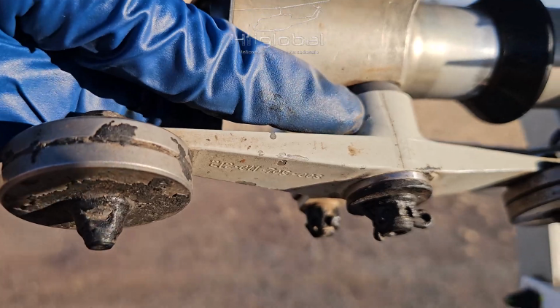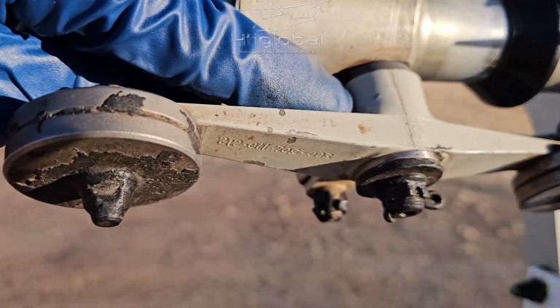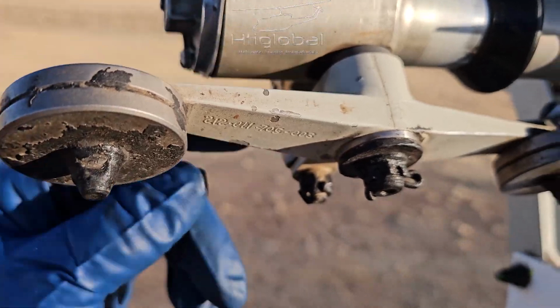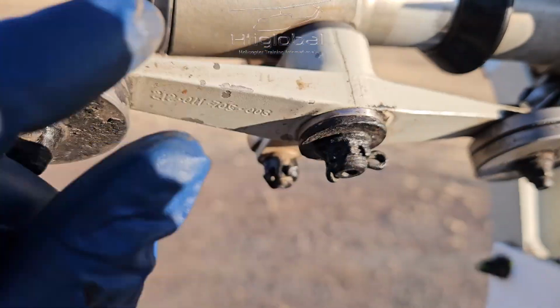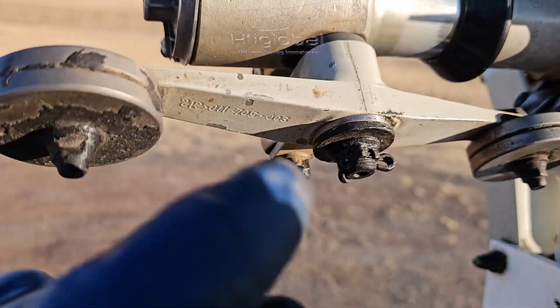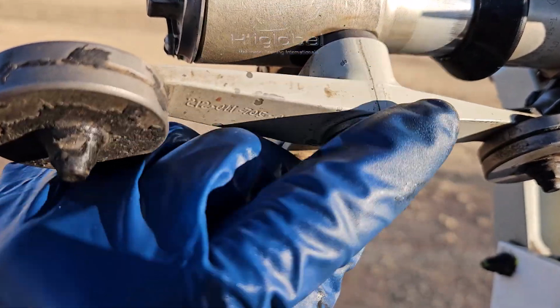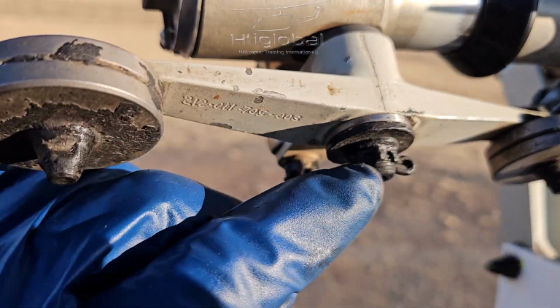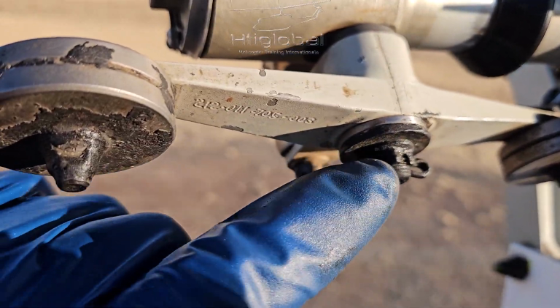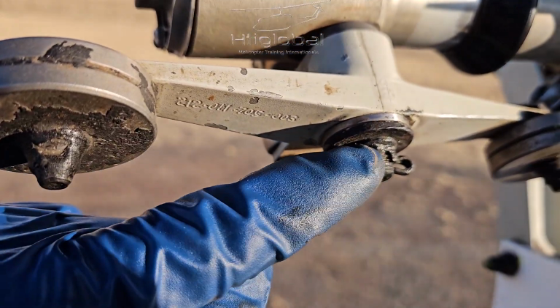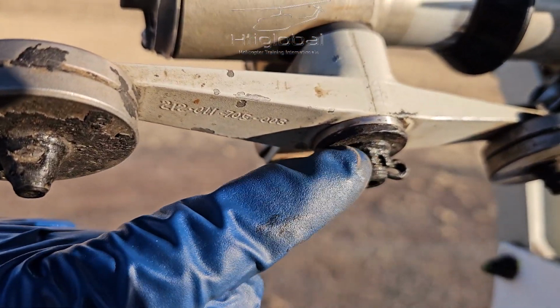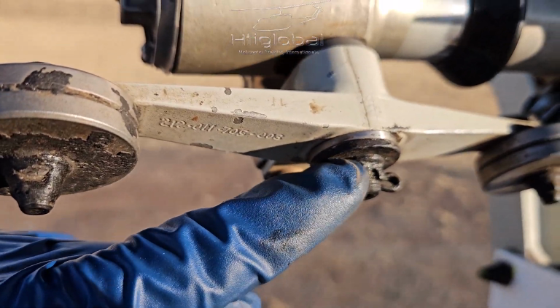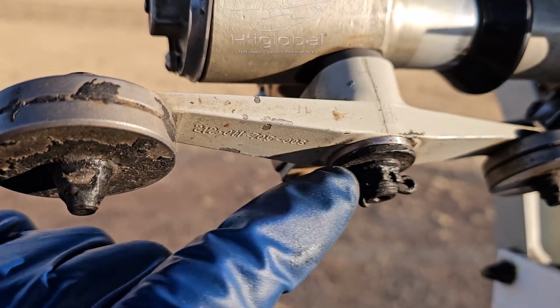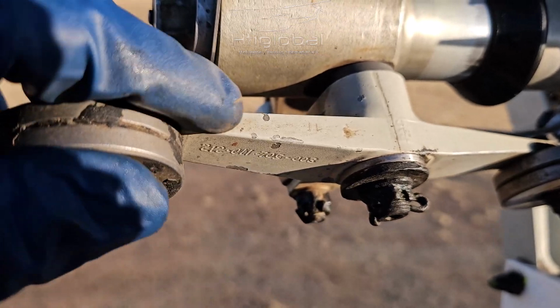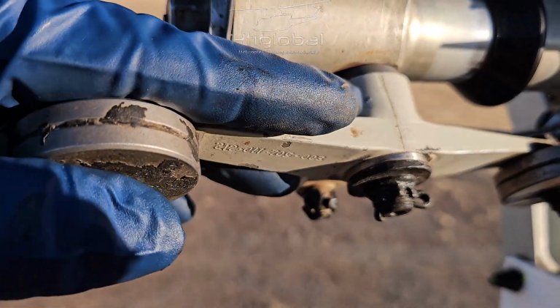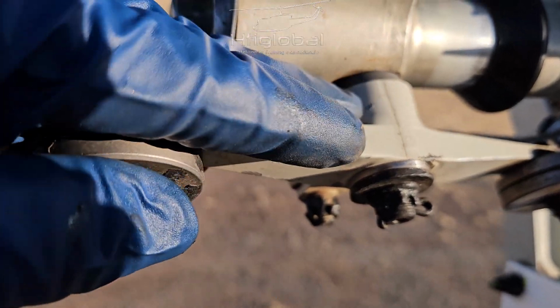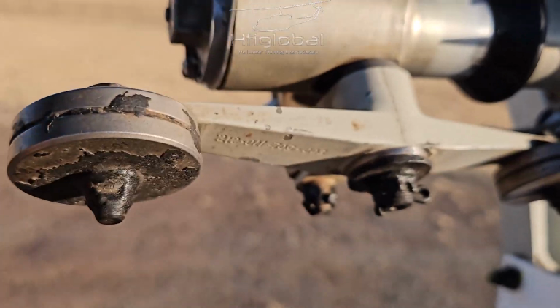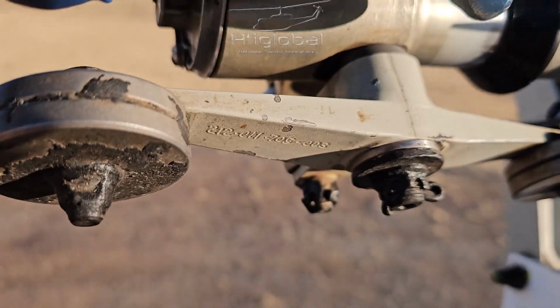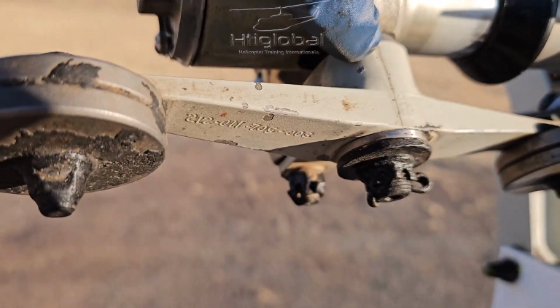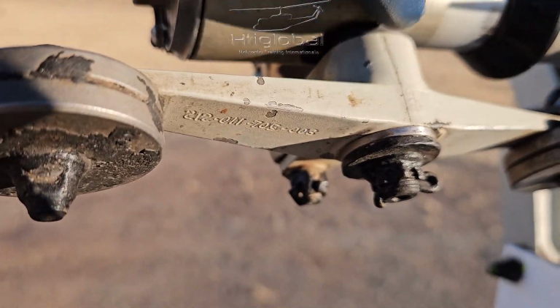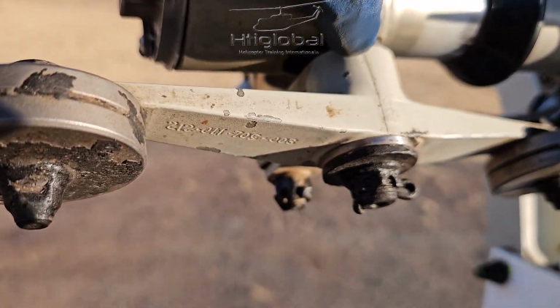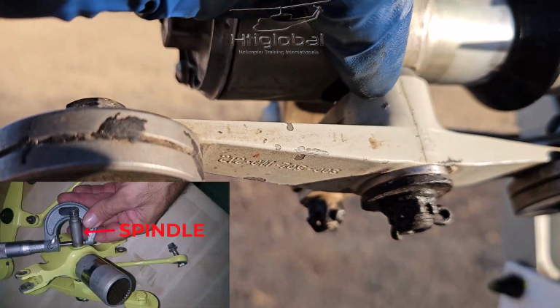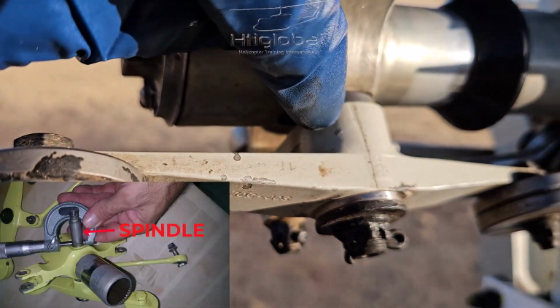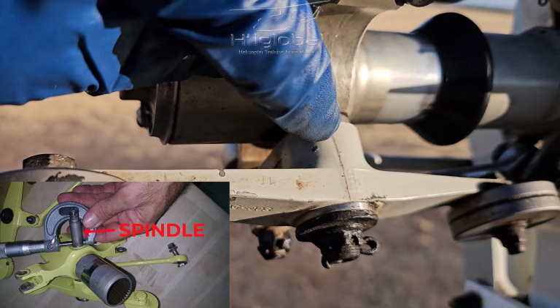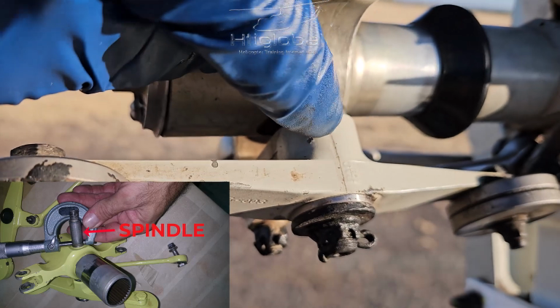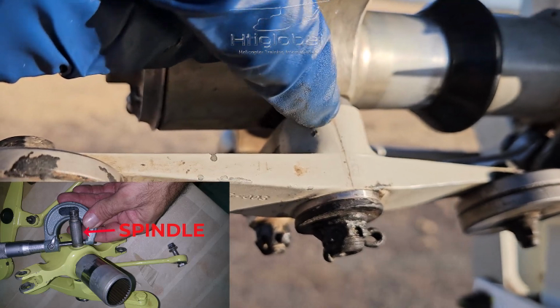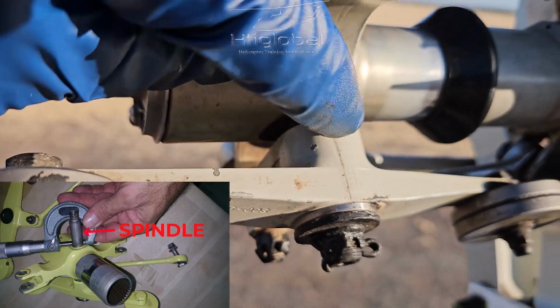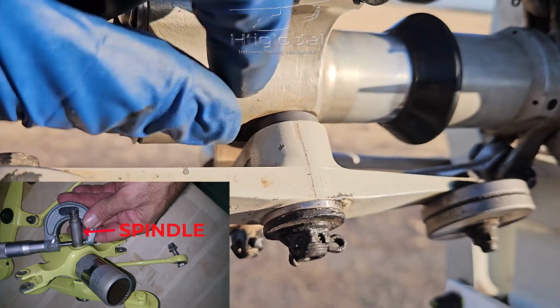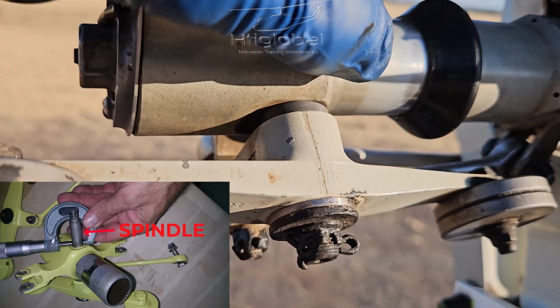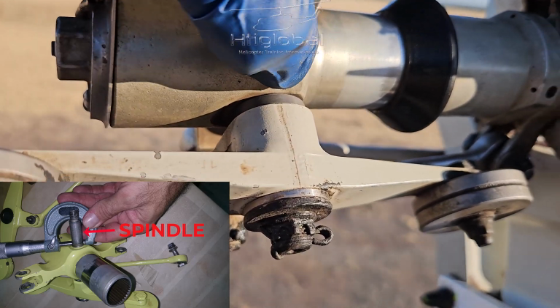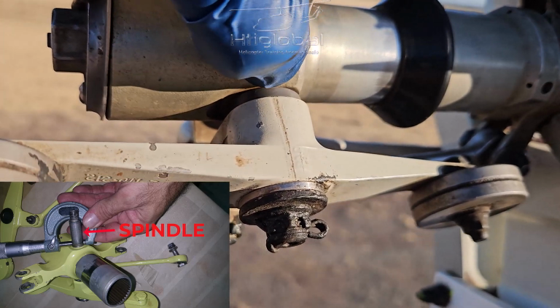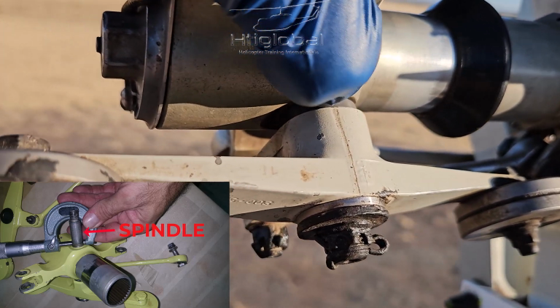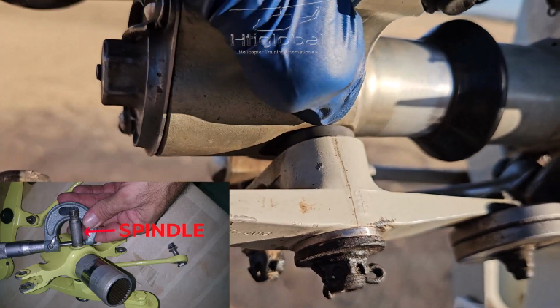That's when you're going to start taking this off to inspect it. Now this is a one-time-use part, and when you take it off, the spindle maximum wear is 0.0020 inches — you're going to measure it.